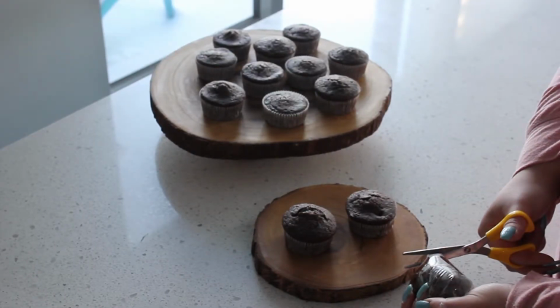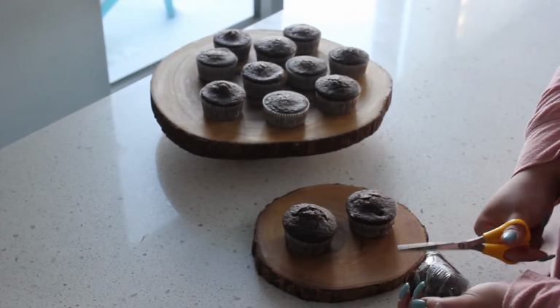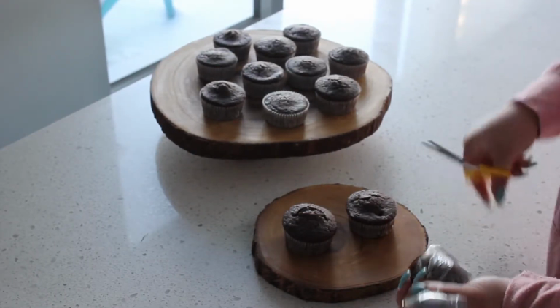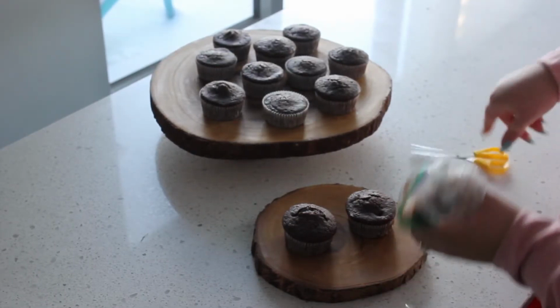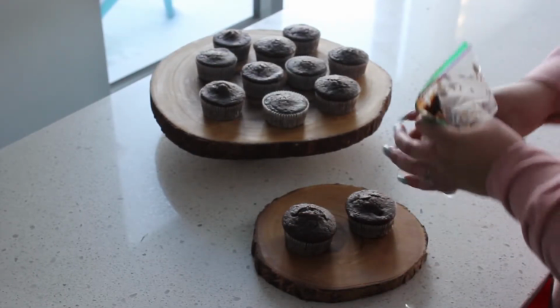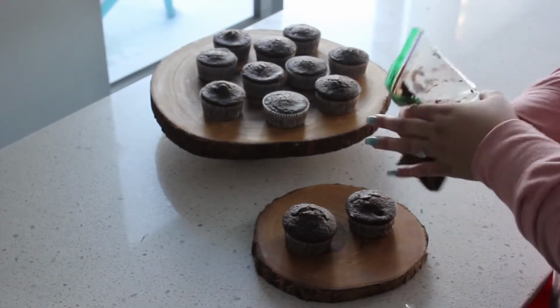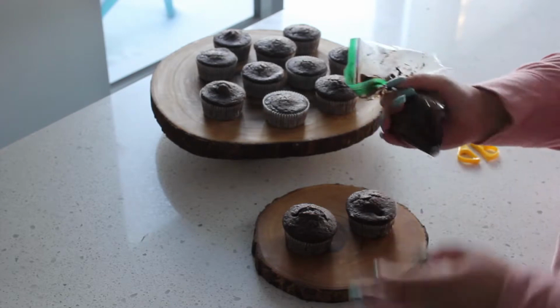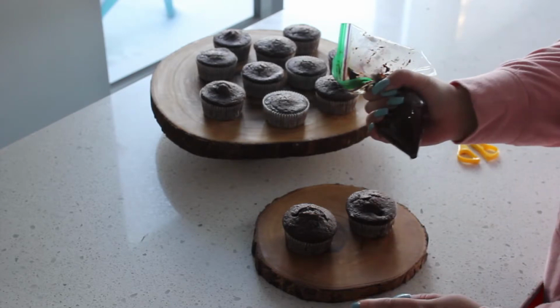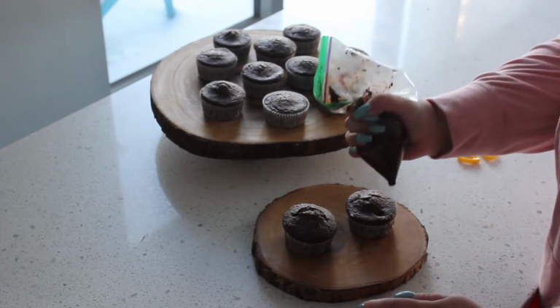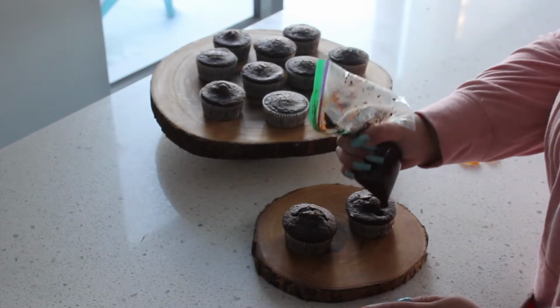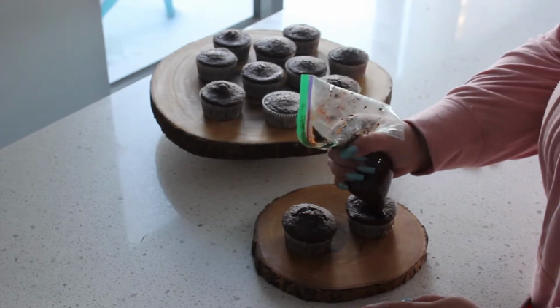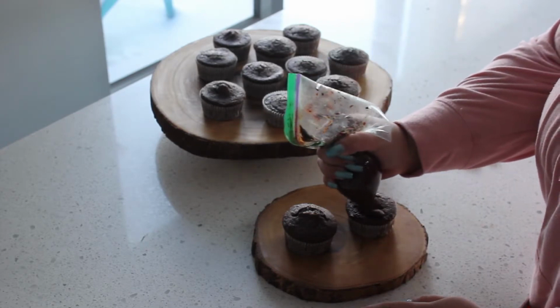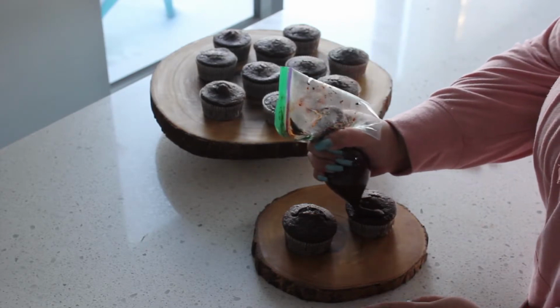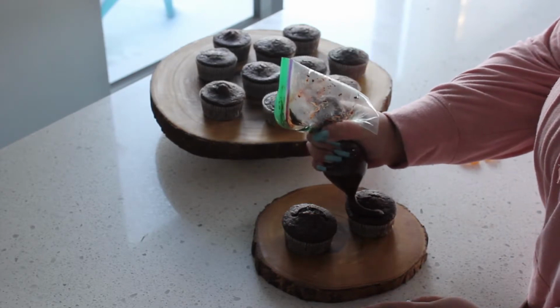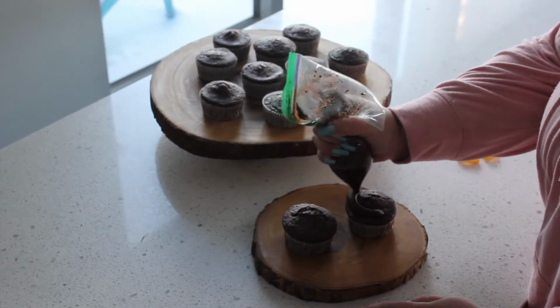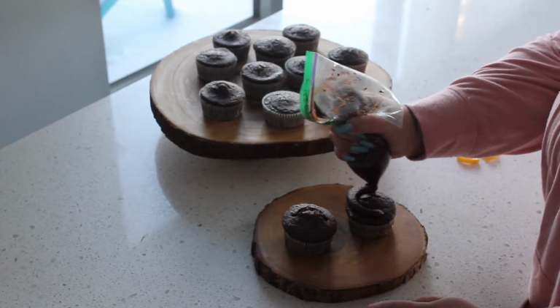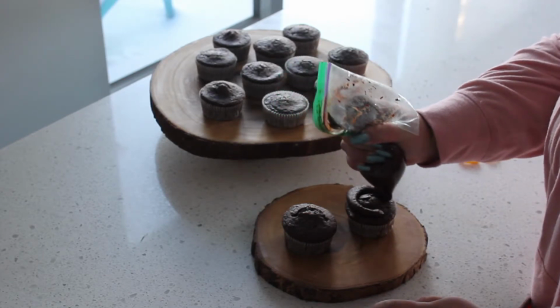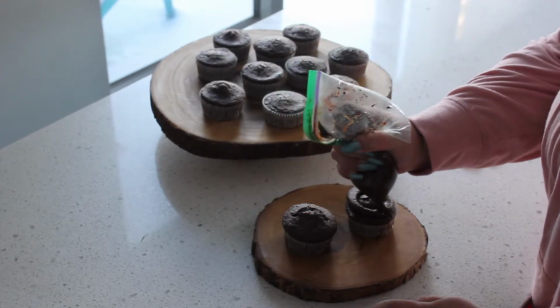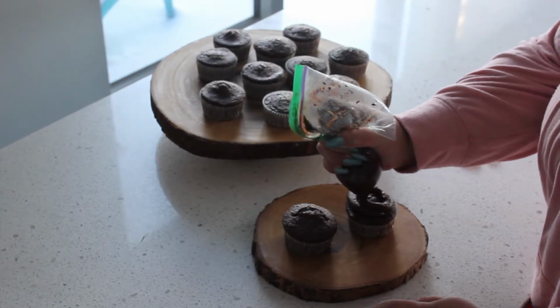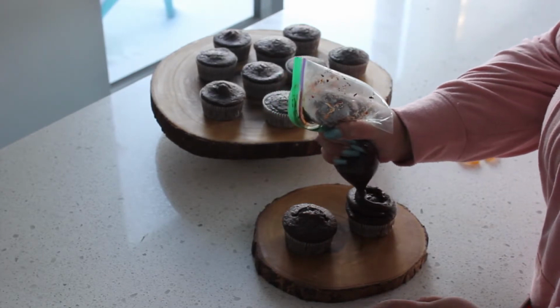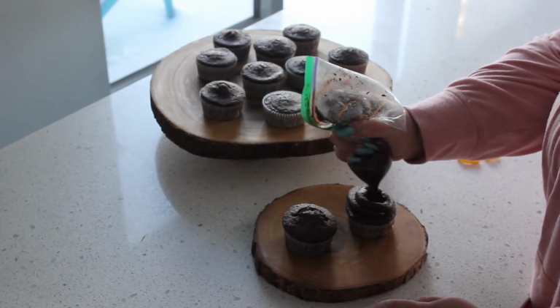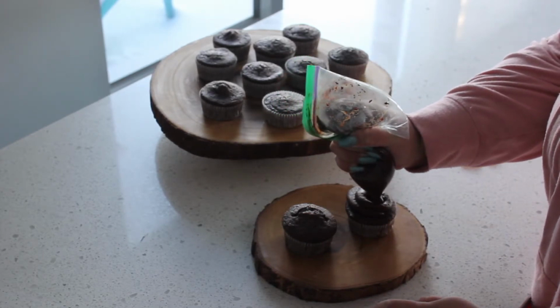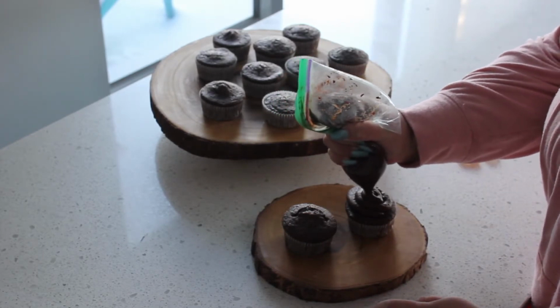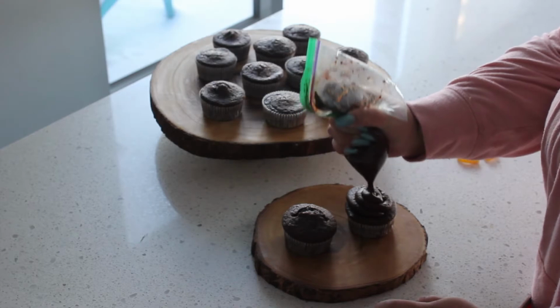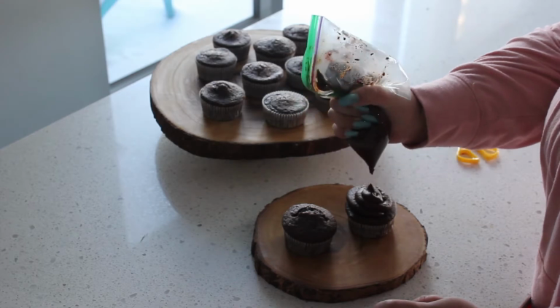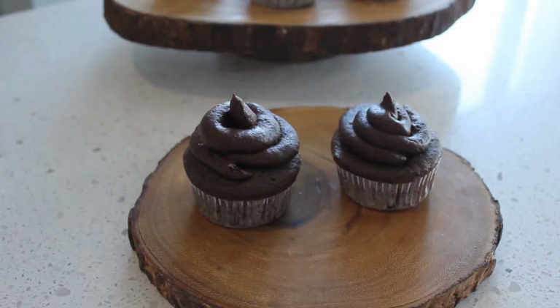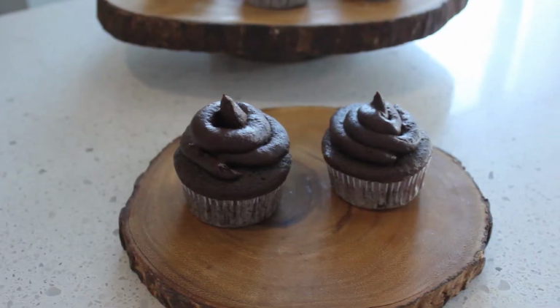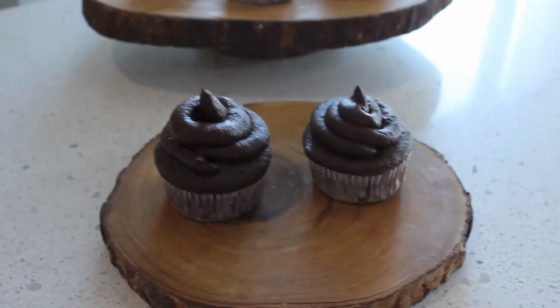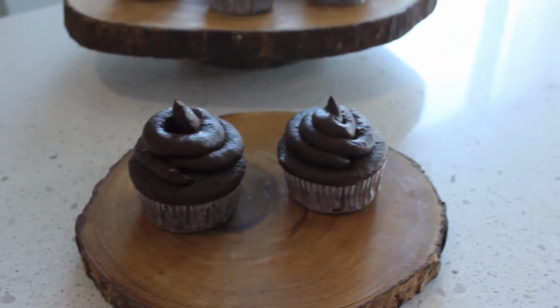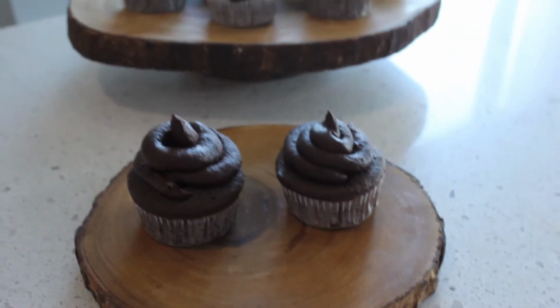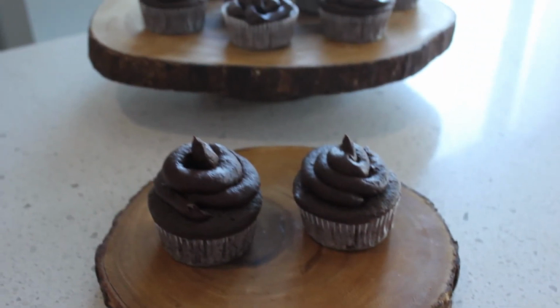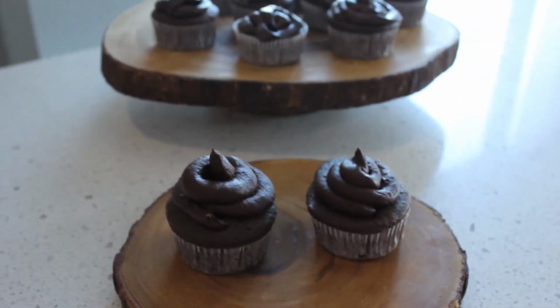And there you have it — easy two ingredient icing.